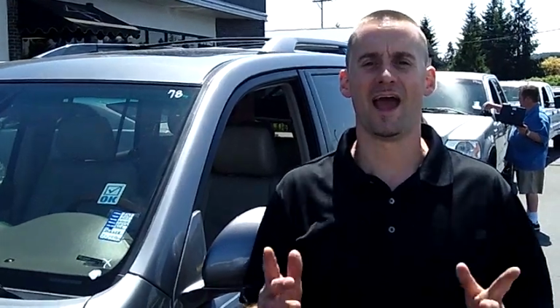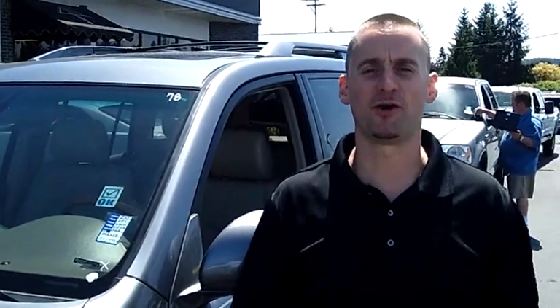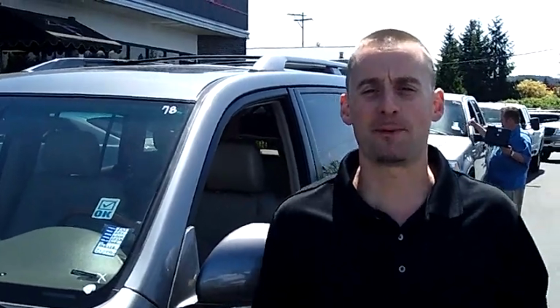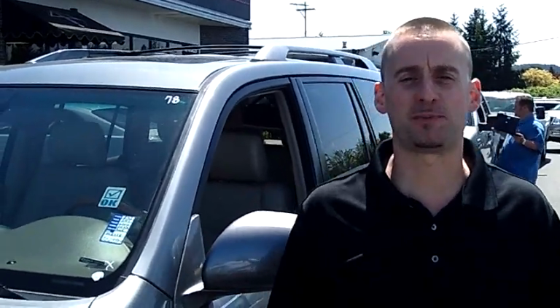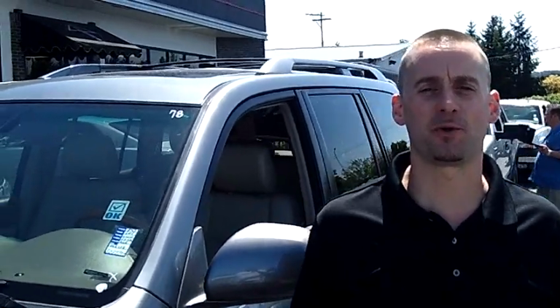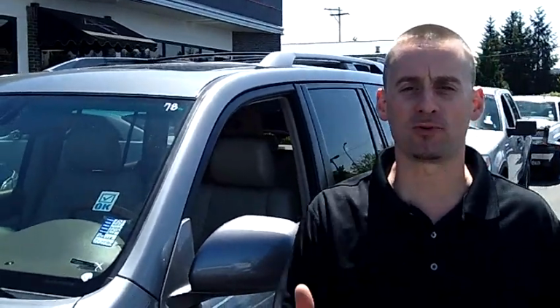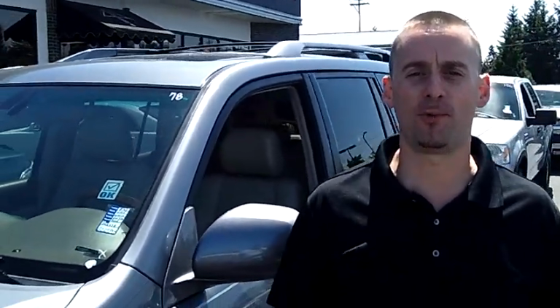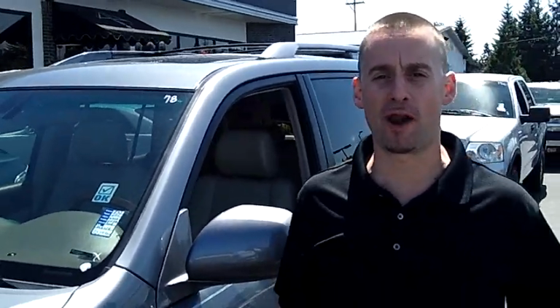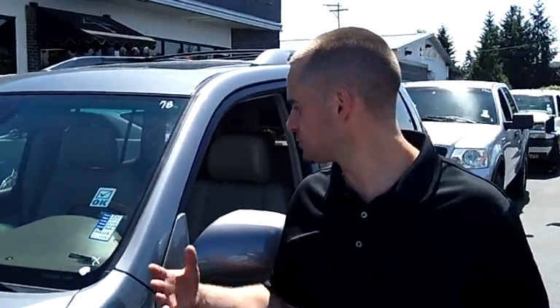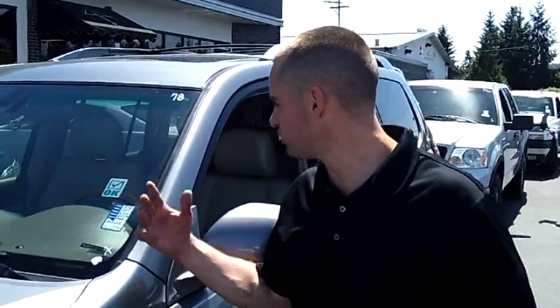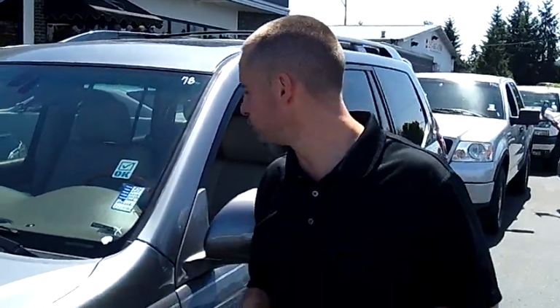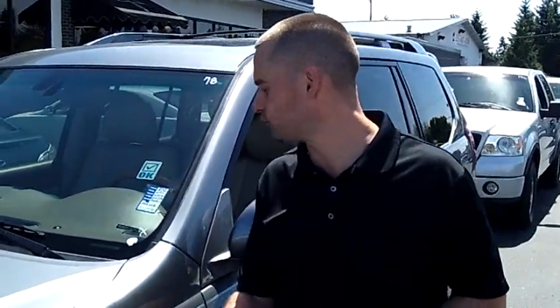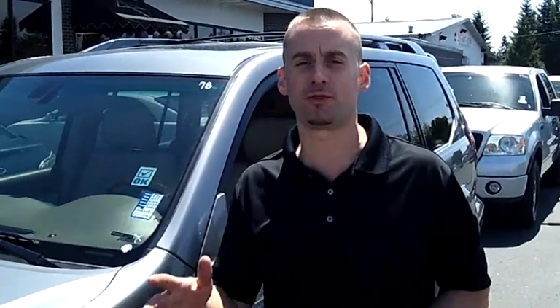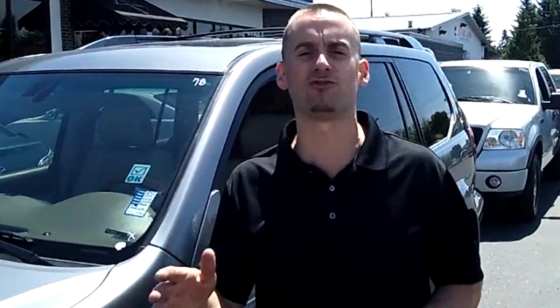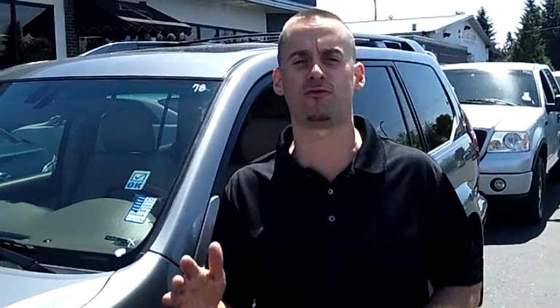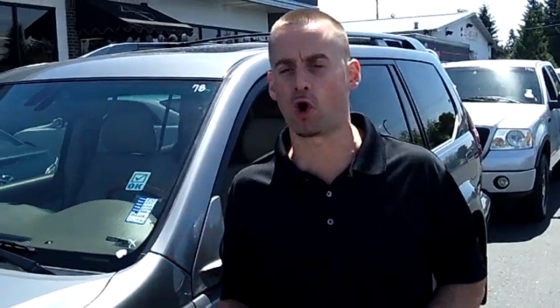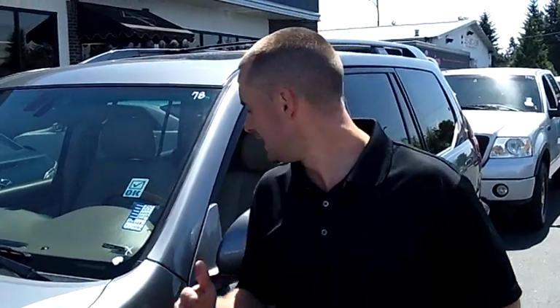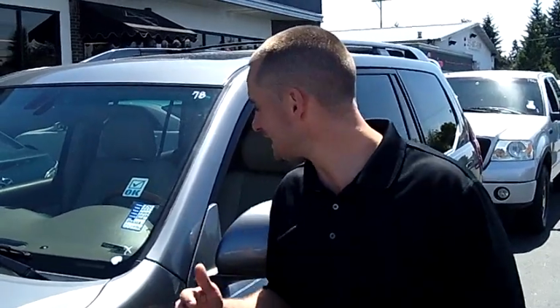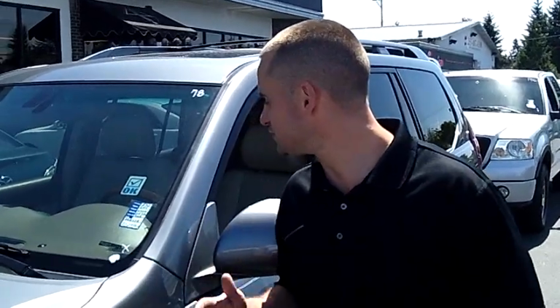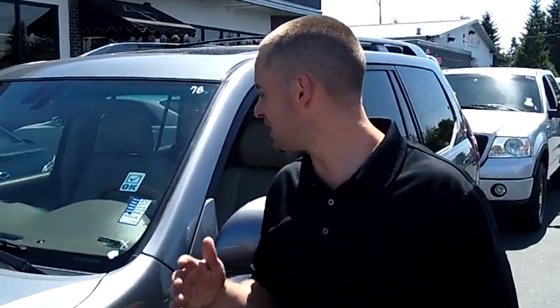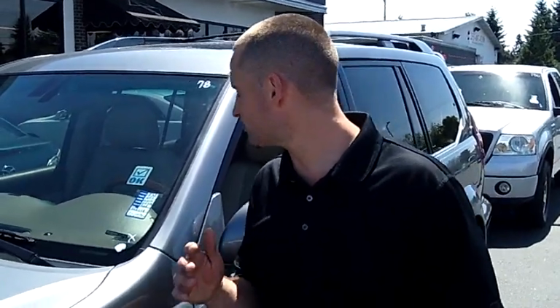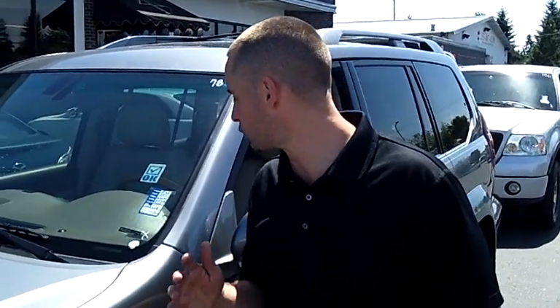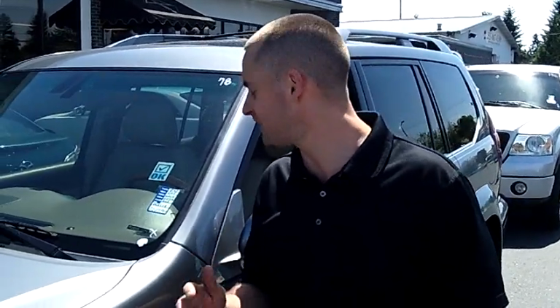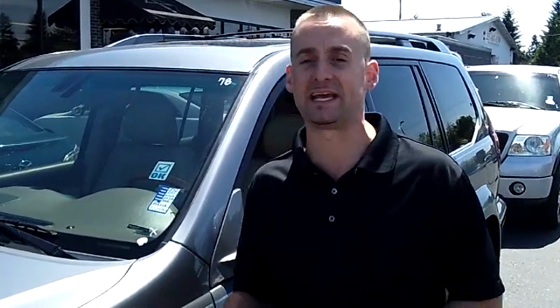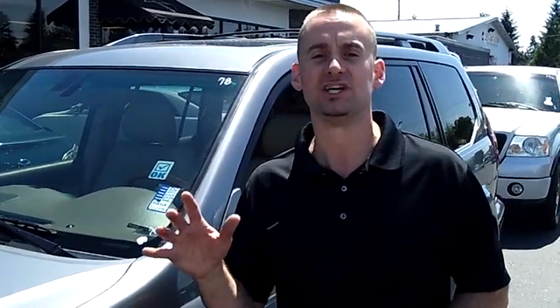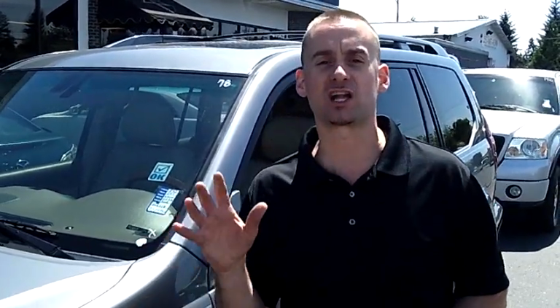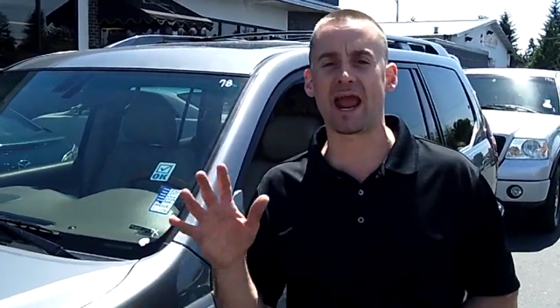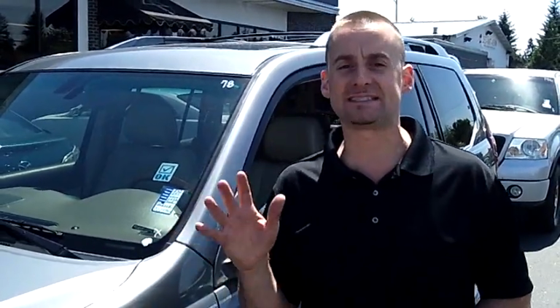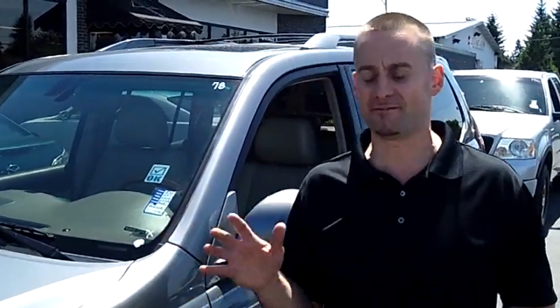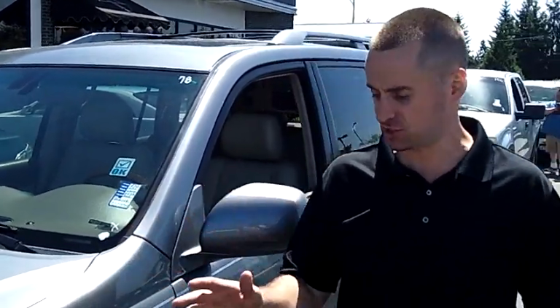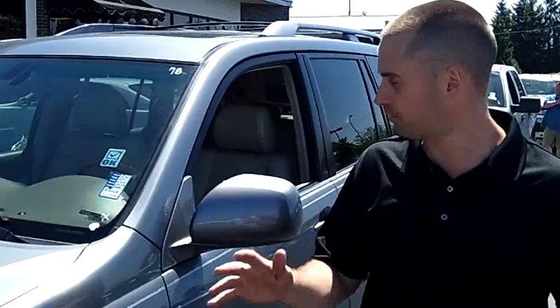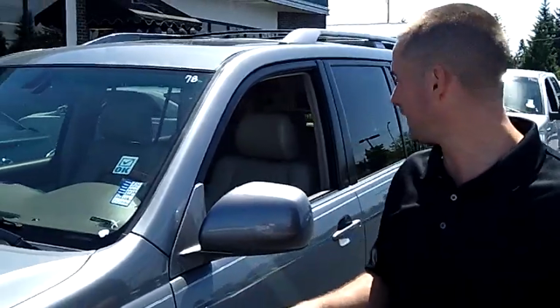Hey folks, Adam Ashby here with Auburn's Auto Point. I'd like to show you this beautiful 2004 Lexus GX470, stock number 8703.